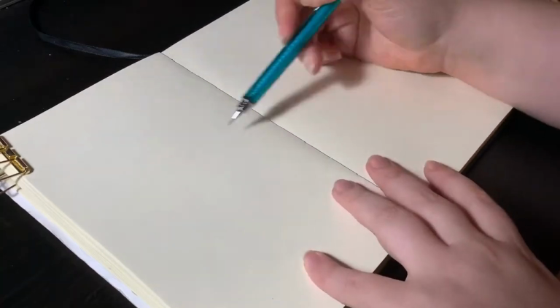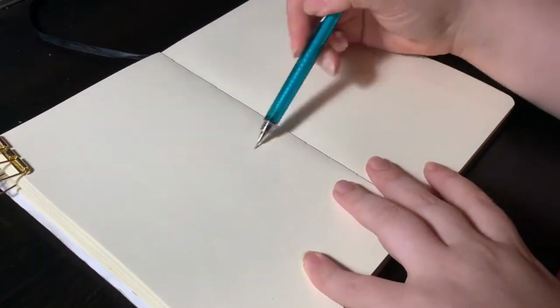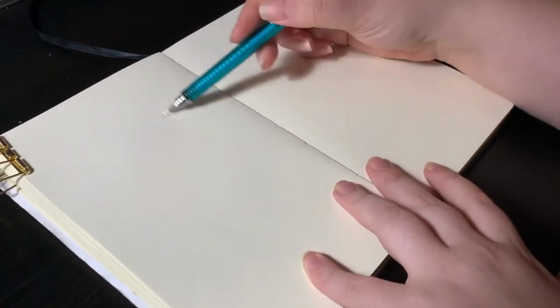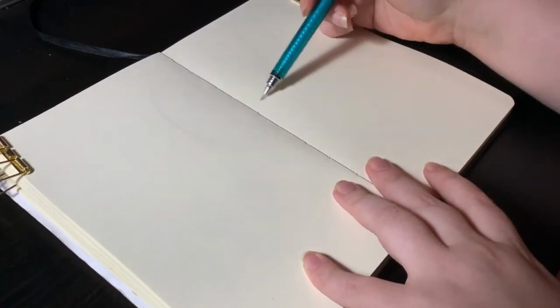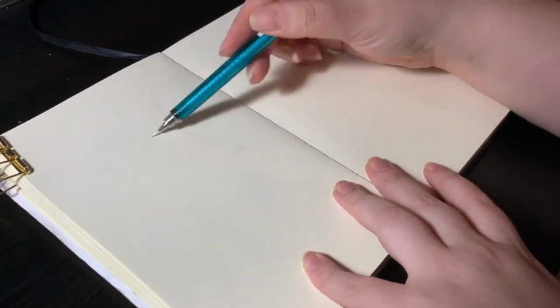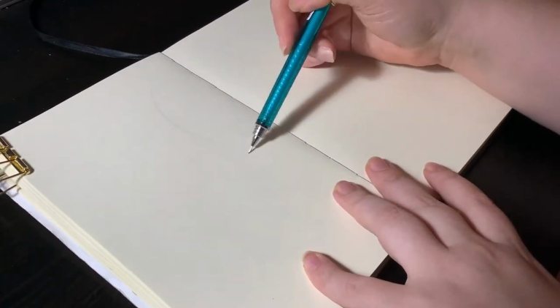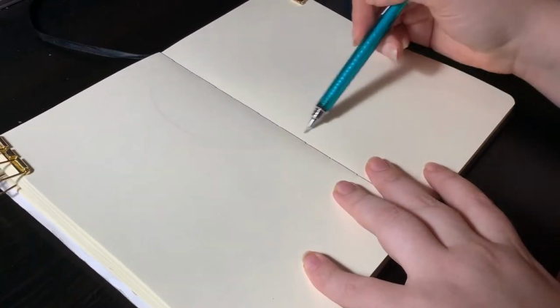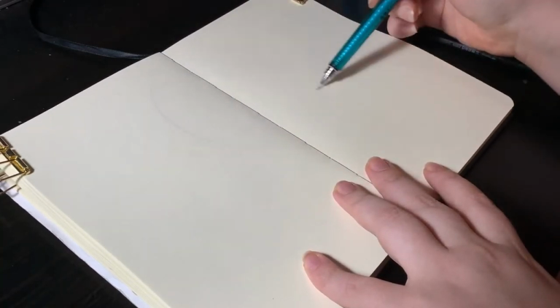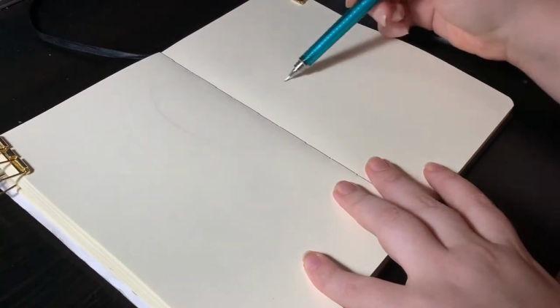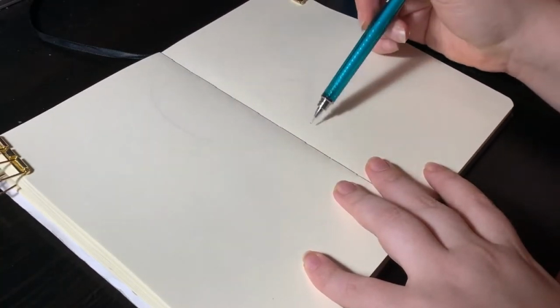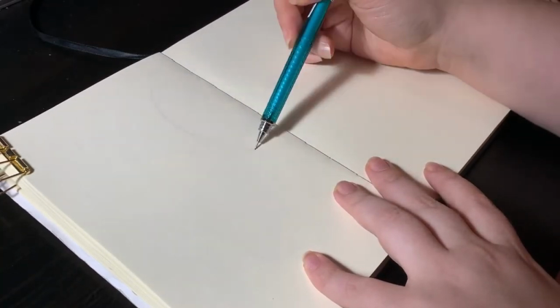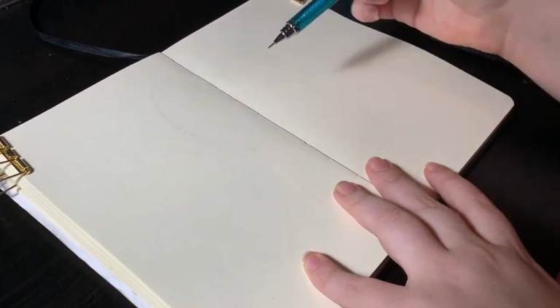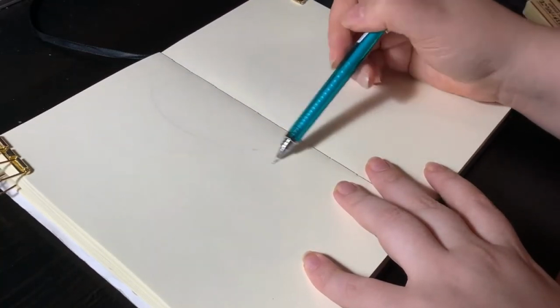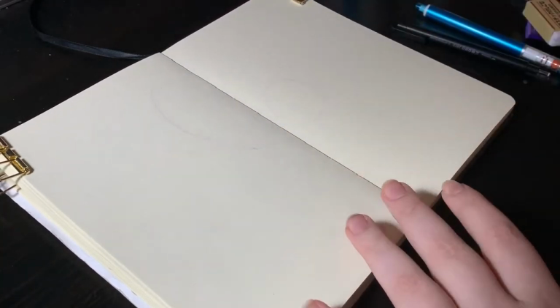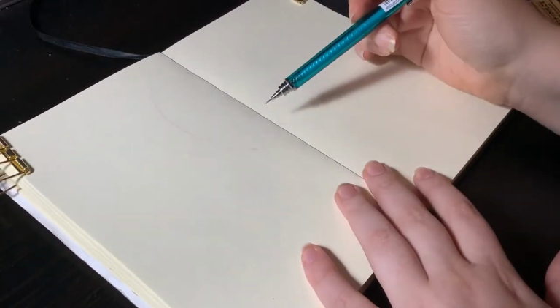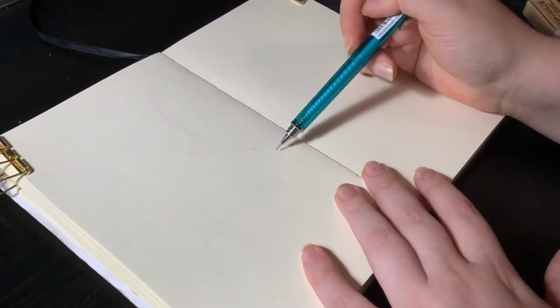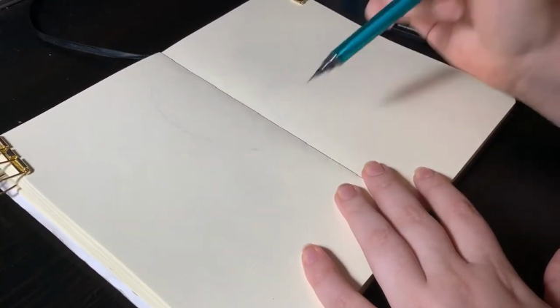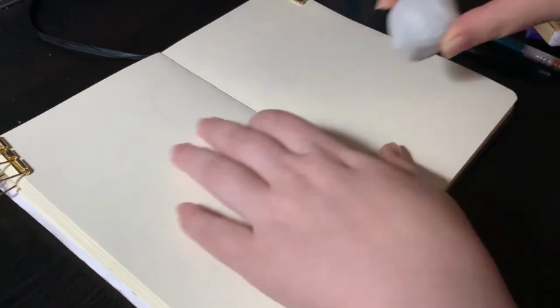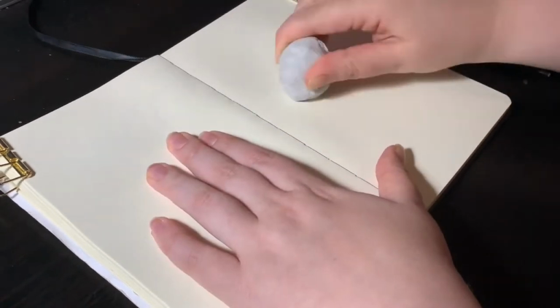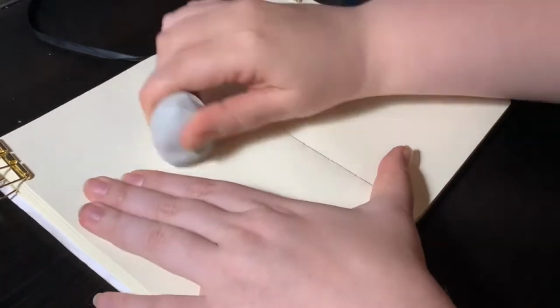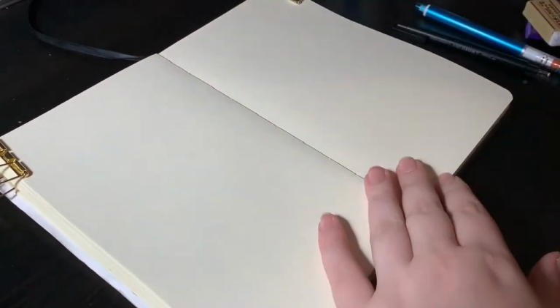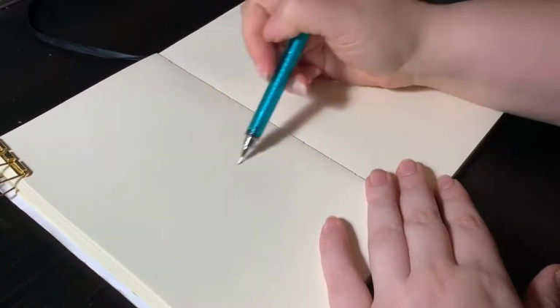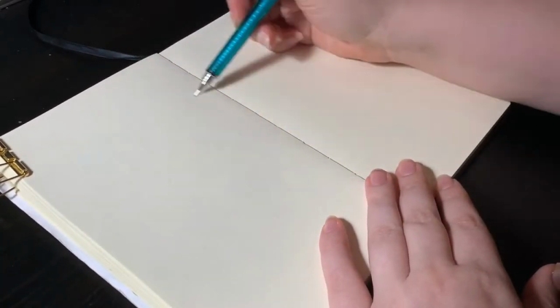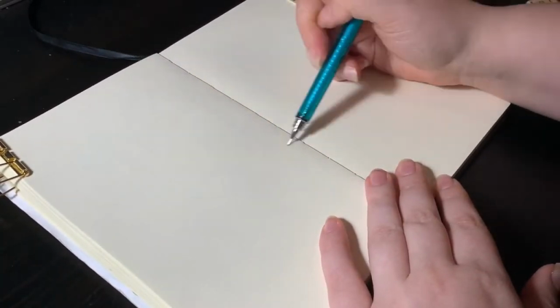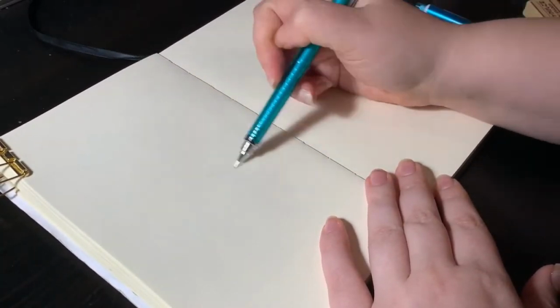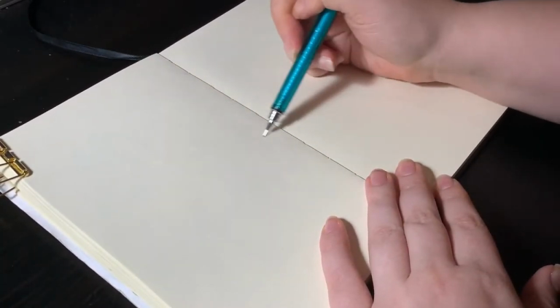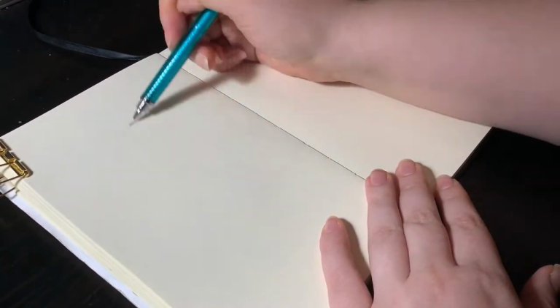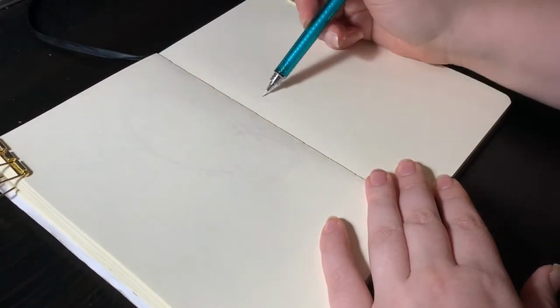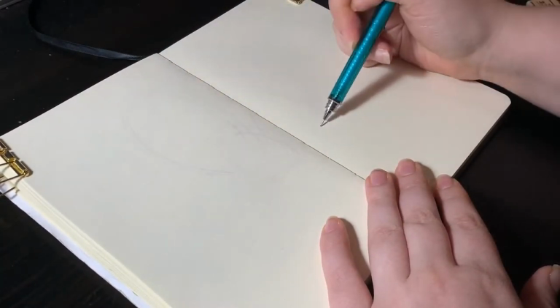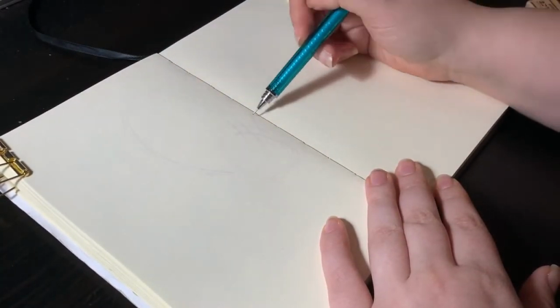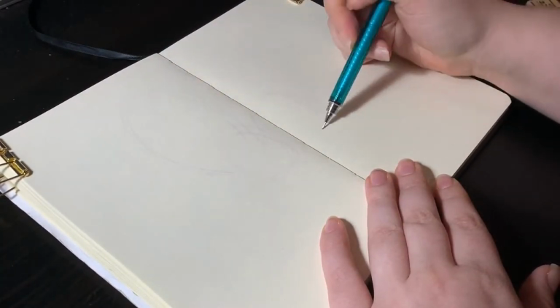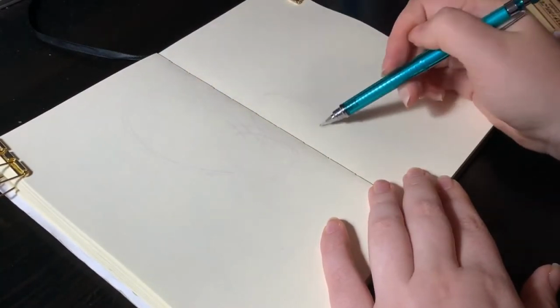Hello friends, welcome to another video. Today we're just chilling. I'm going to be doing a spread in my sketchbook featuring my plants.